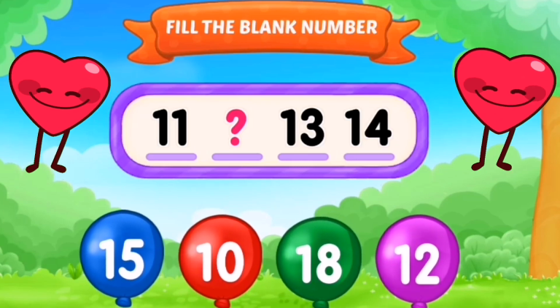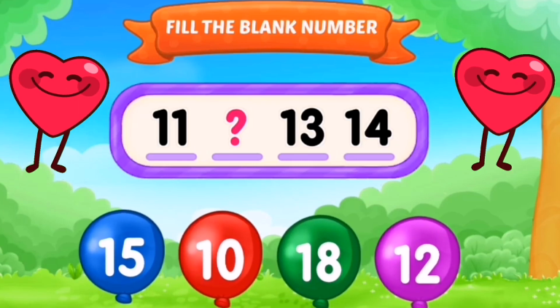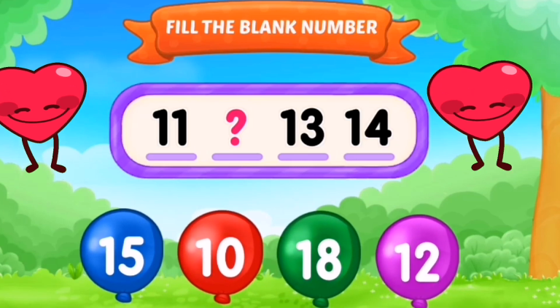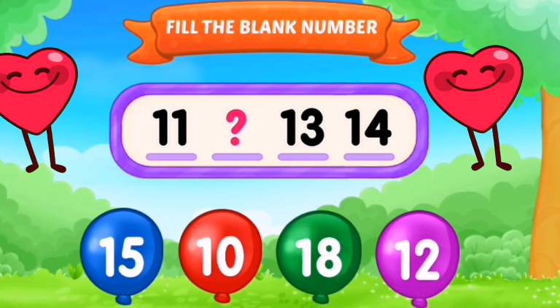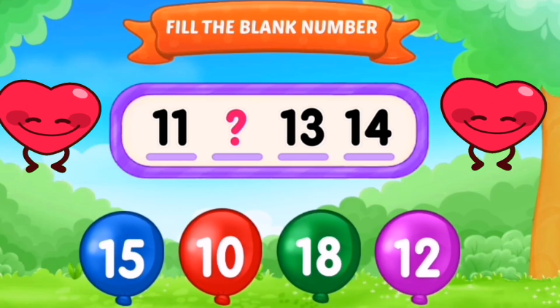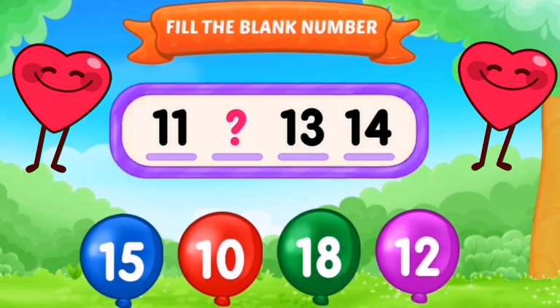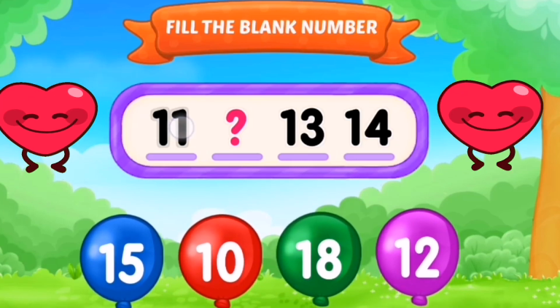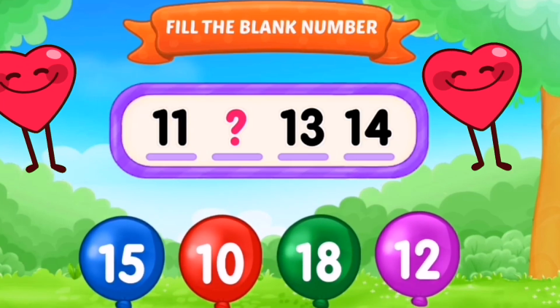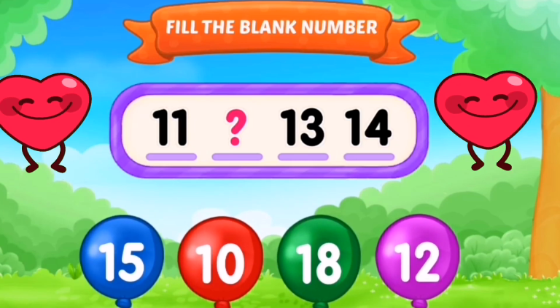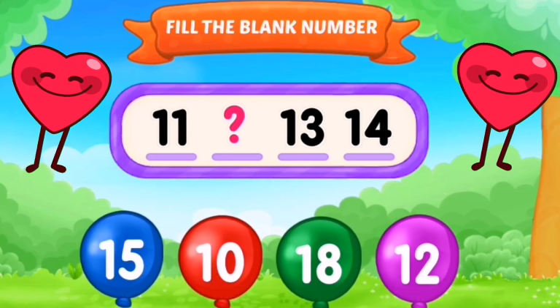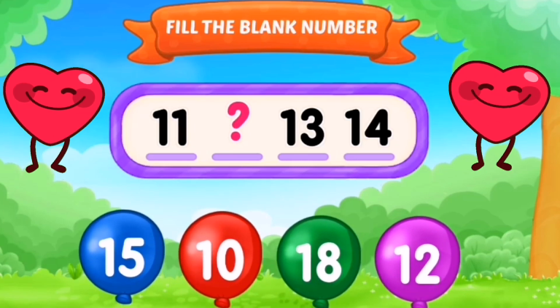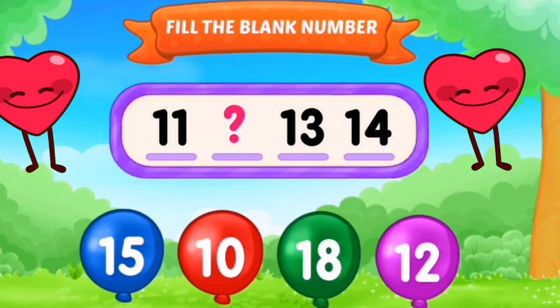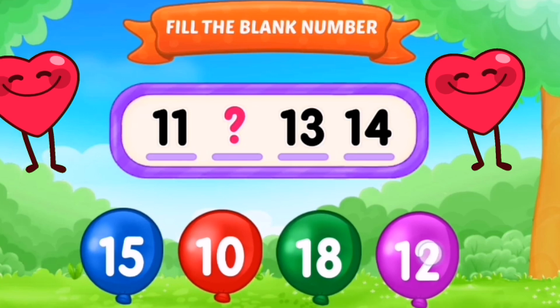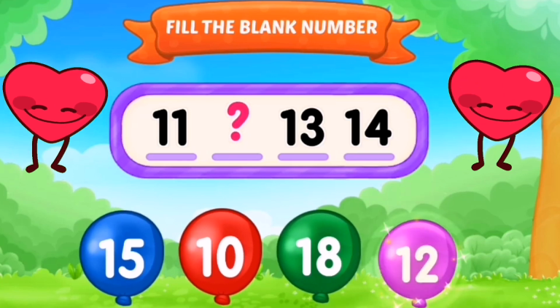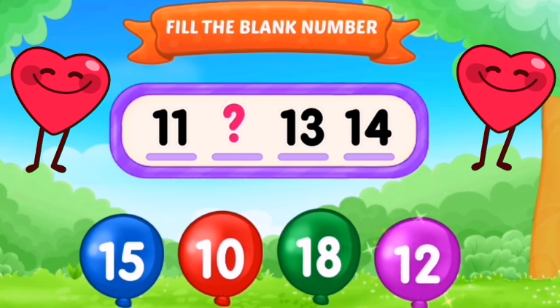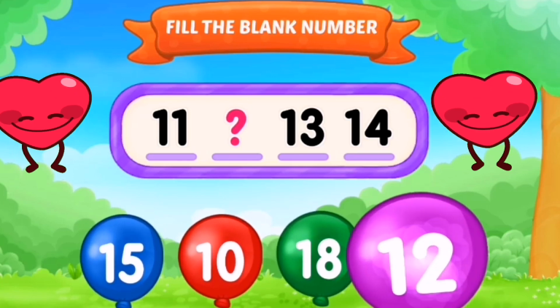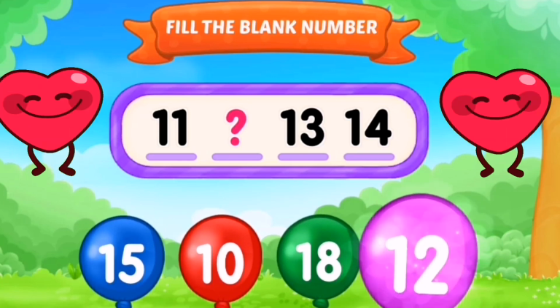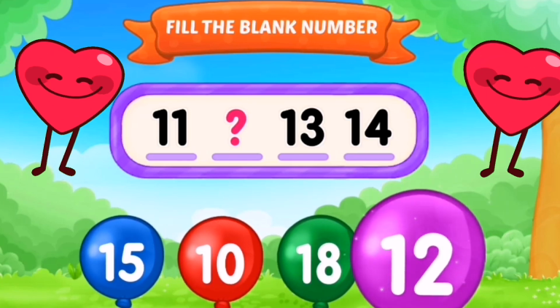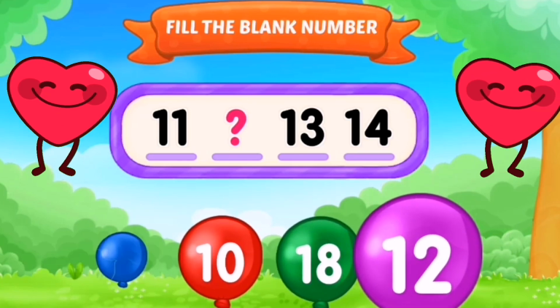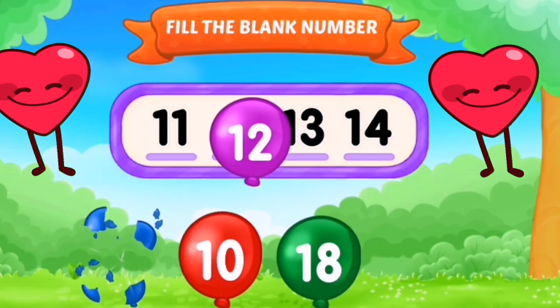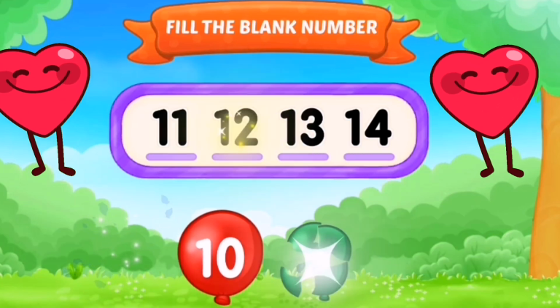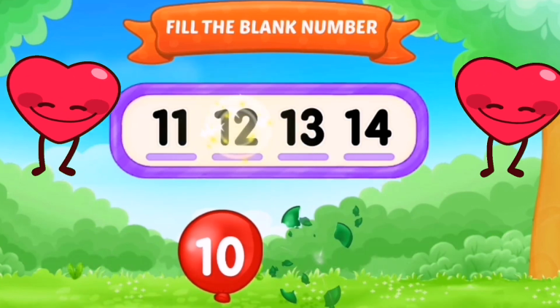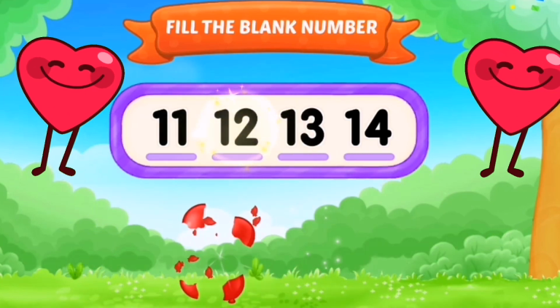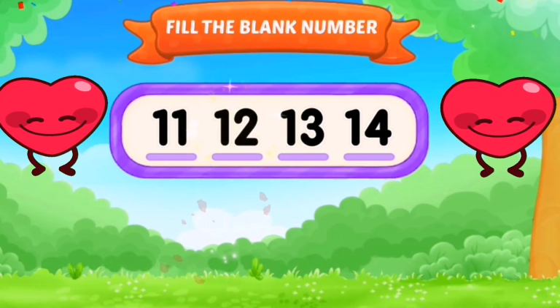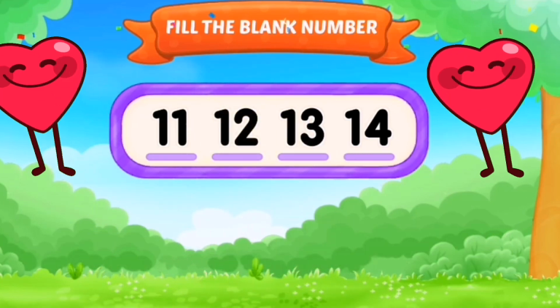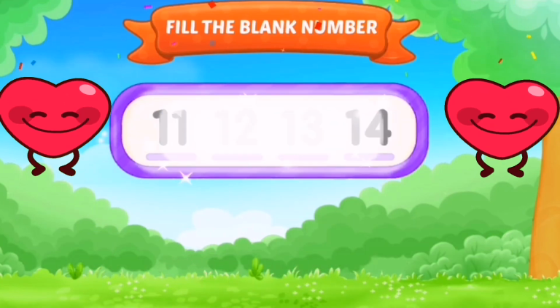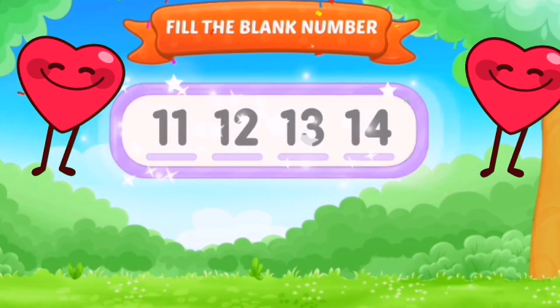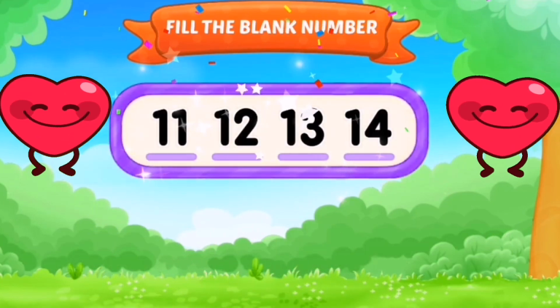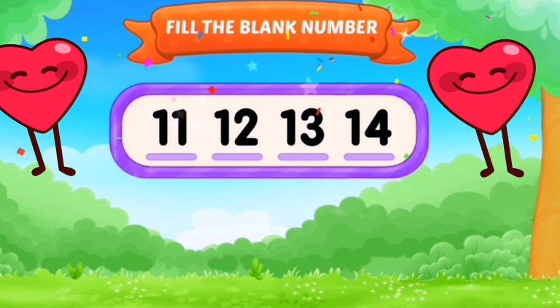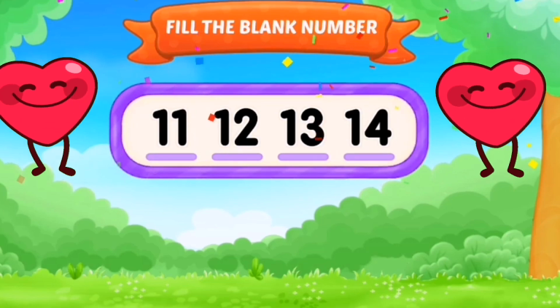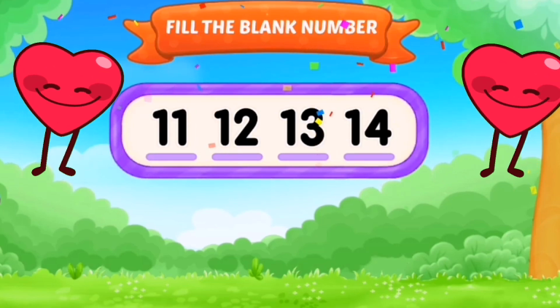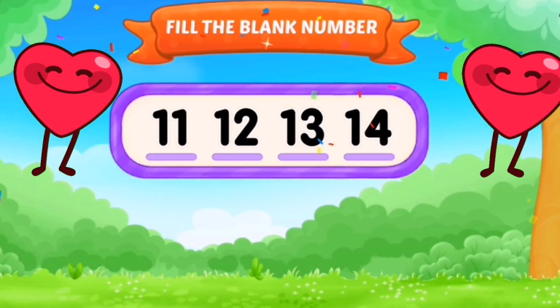11, 12, 13, 14. Yes, the missing number was 12.